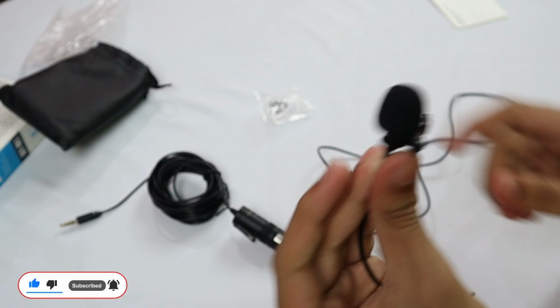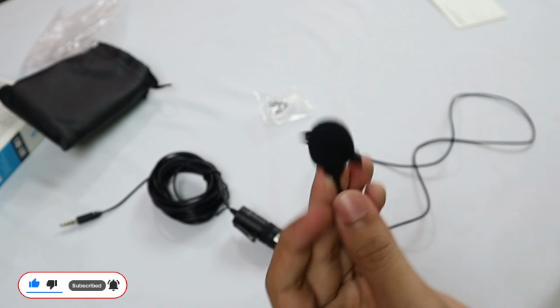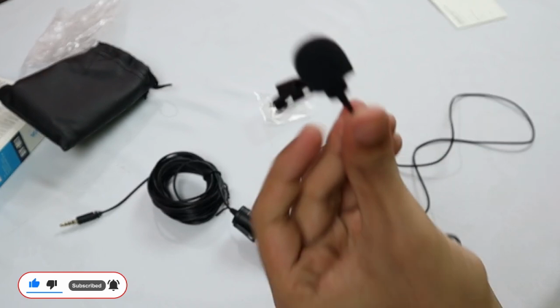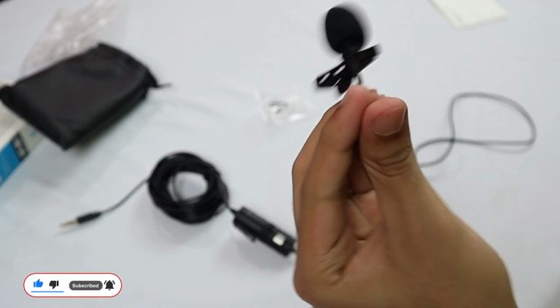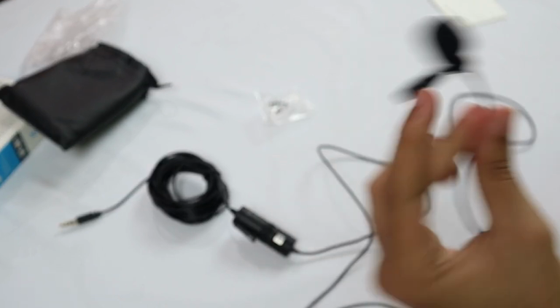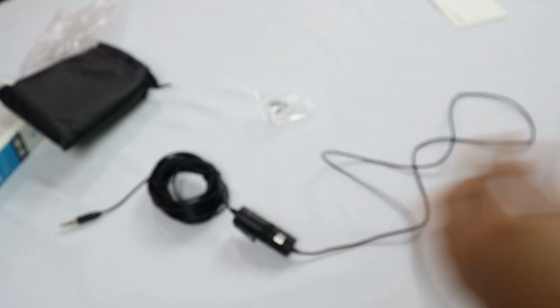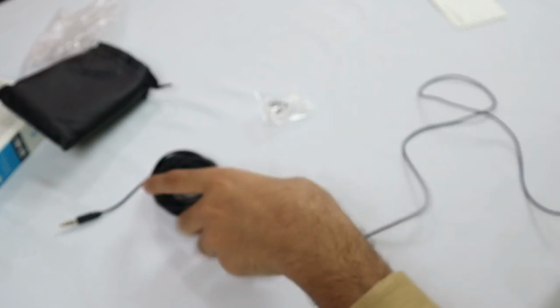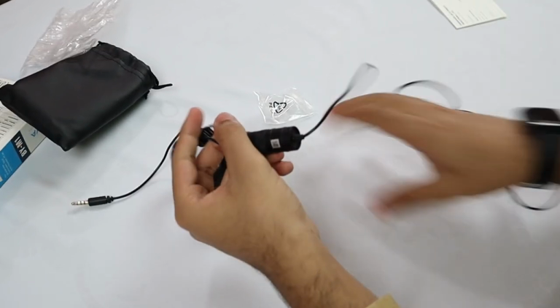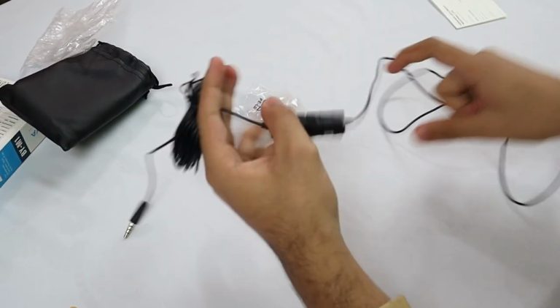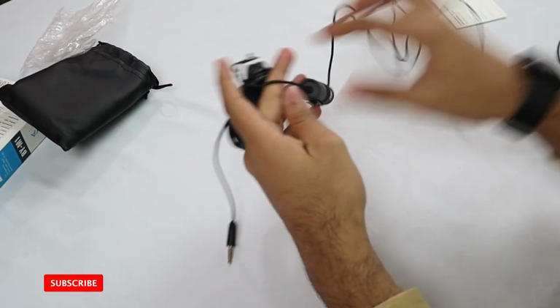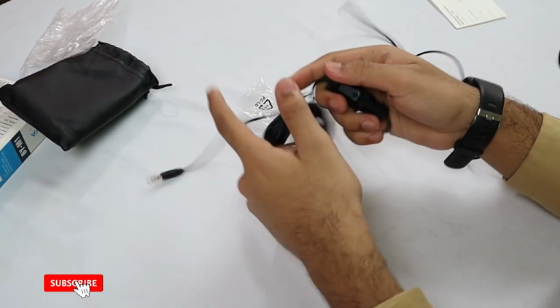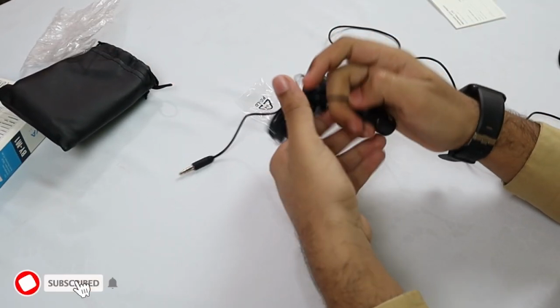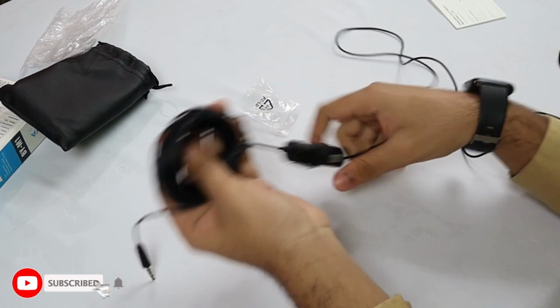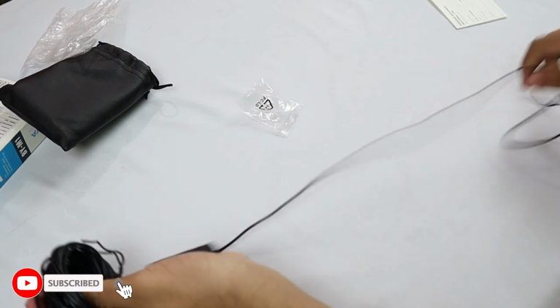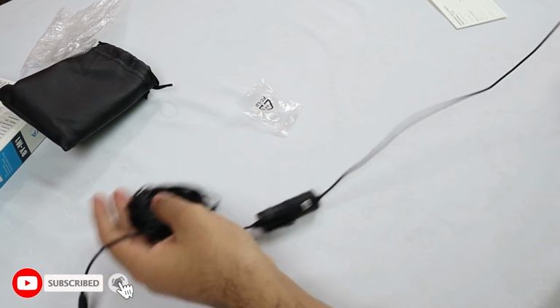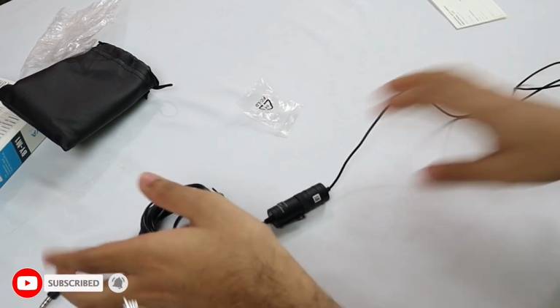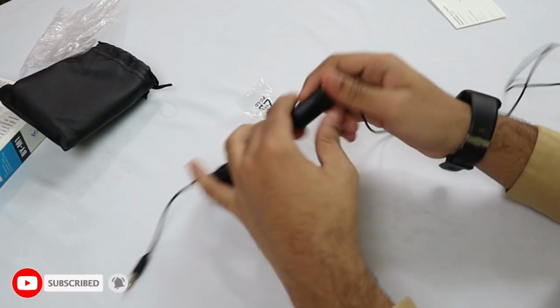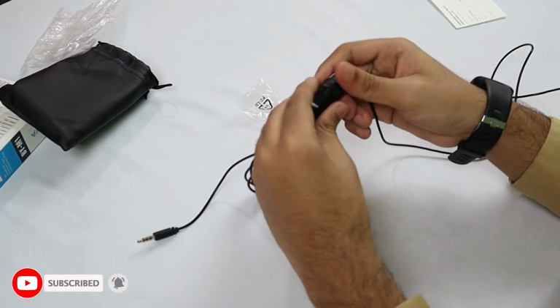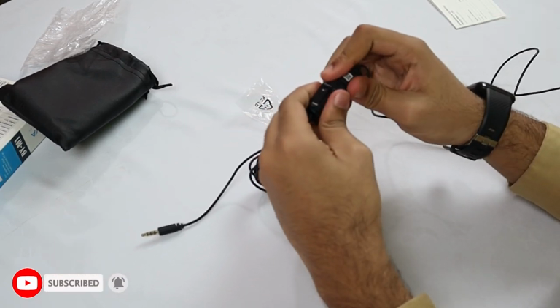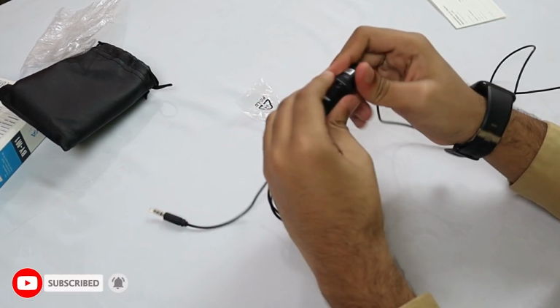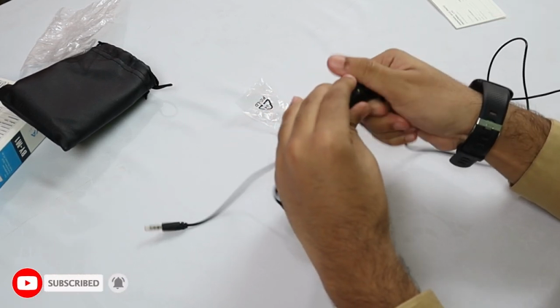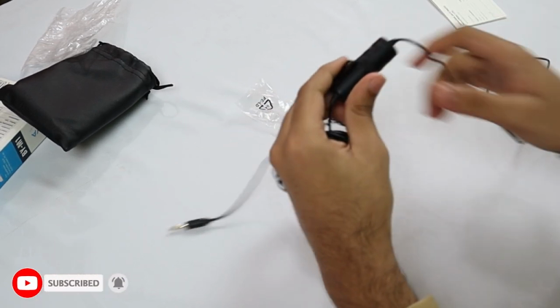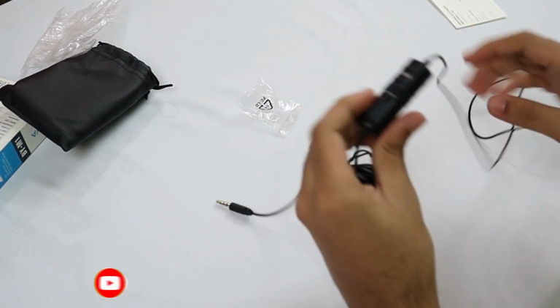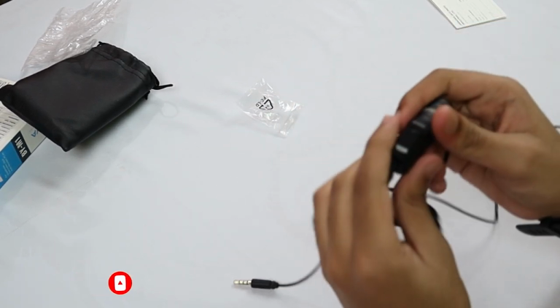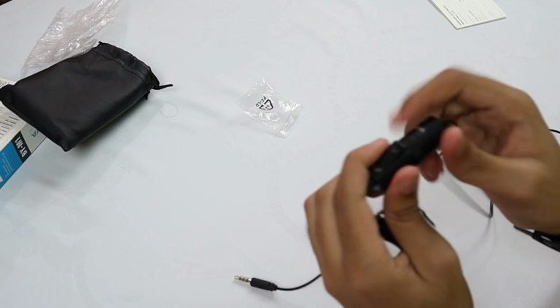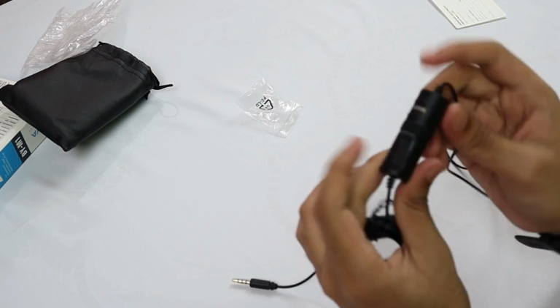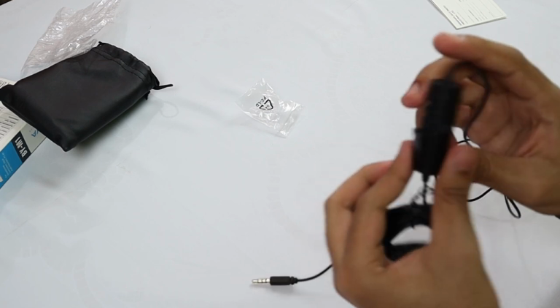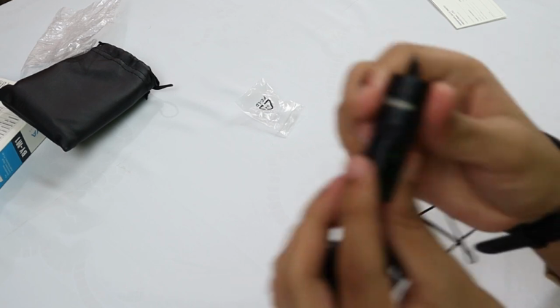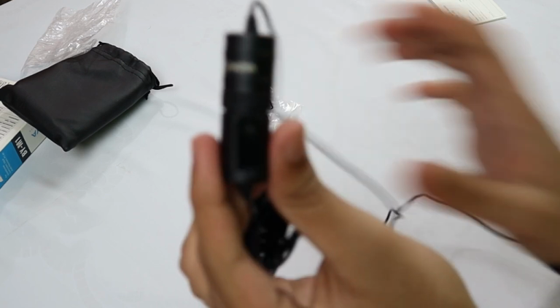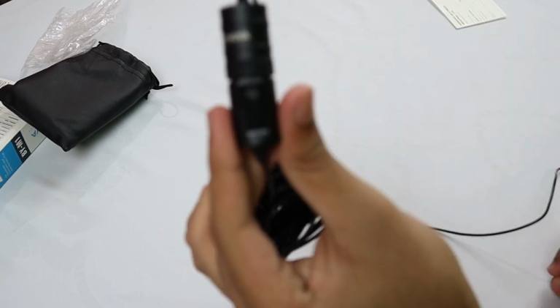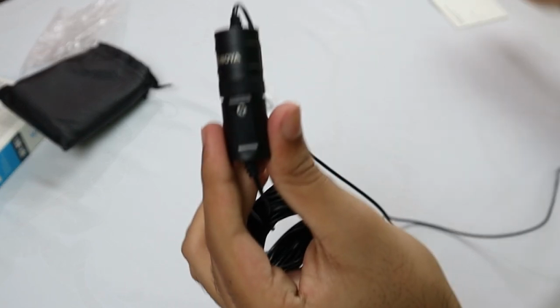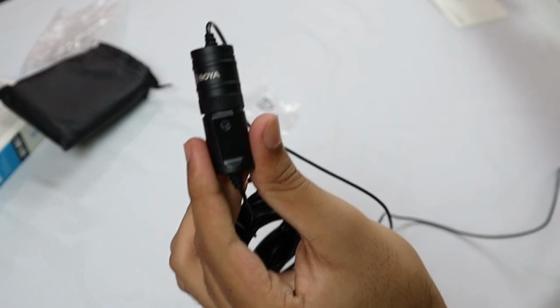Our mic is ready now. The wire is very long — 20 feet. Now let me show you some other functions. As you can see, this is the controller of the mic.